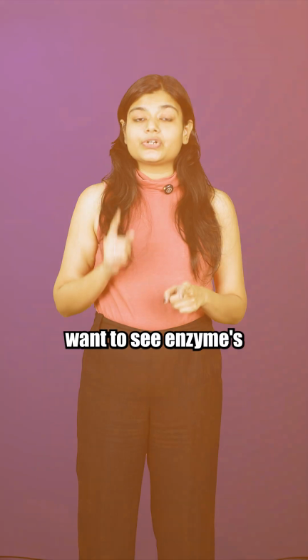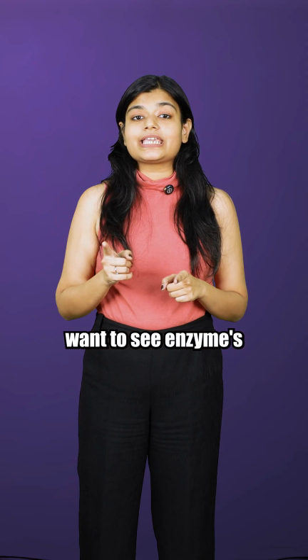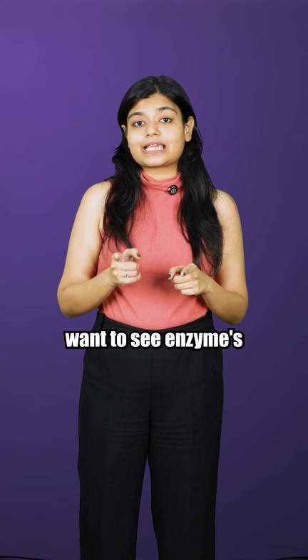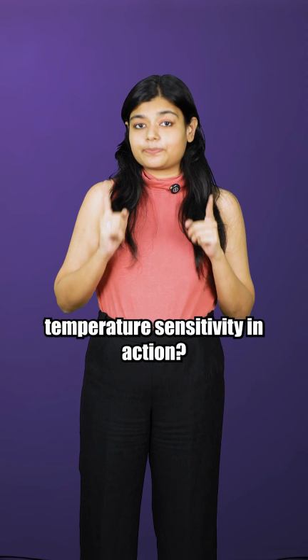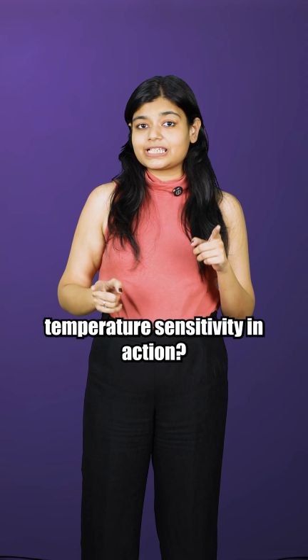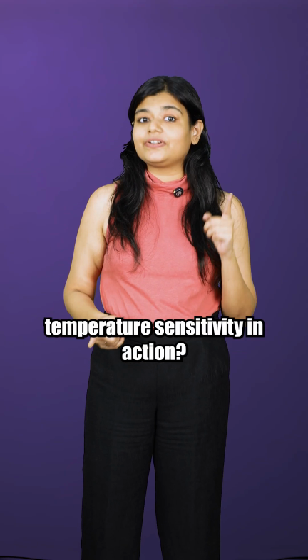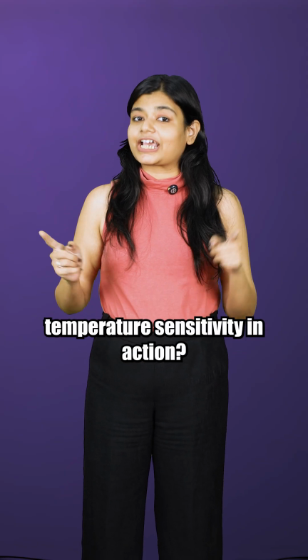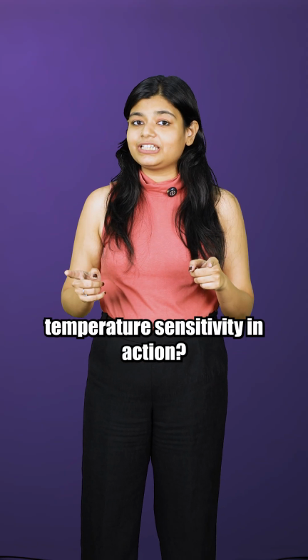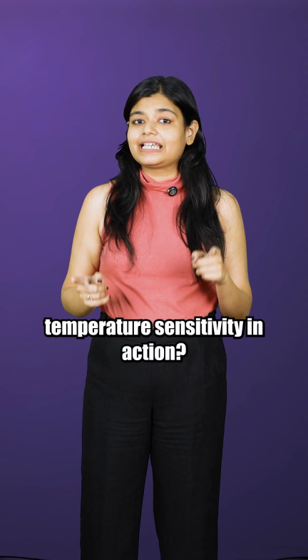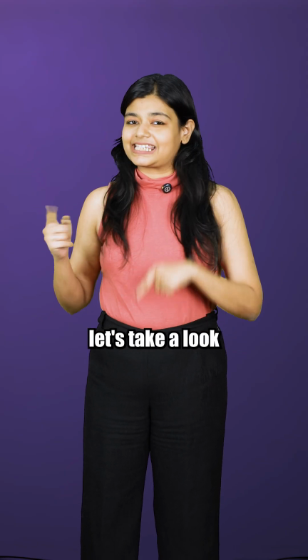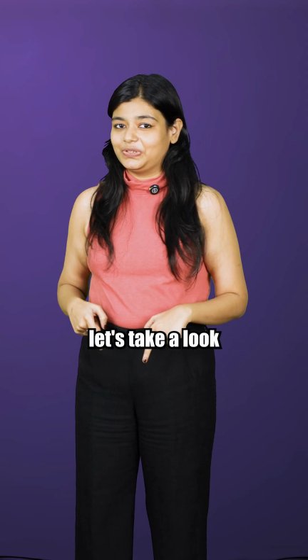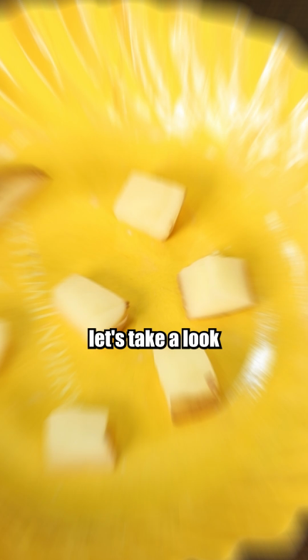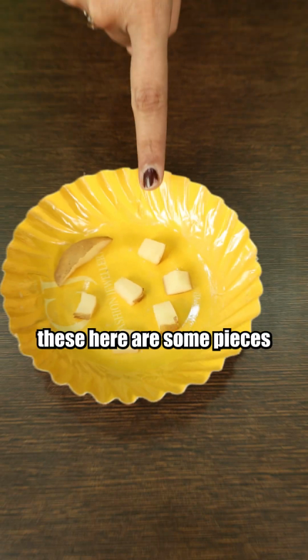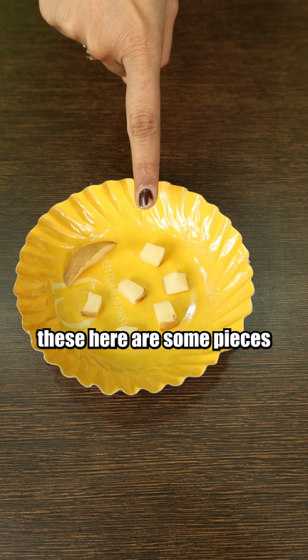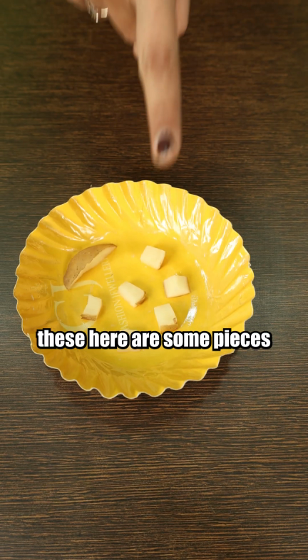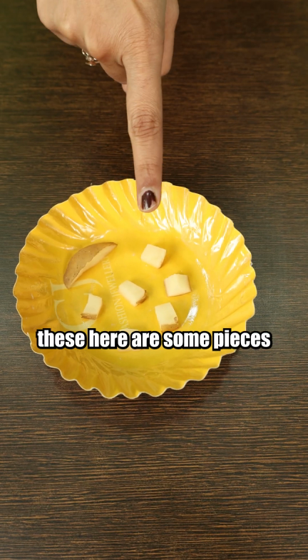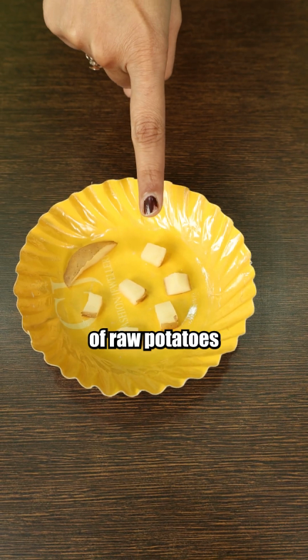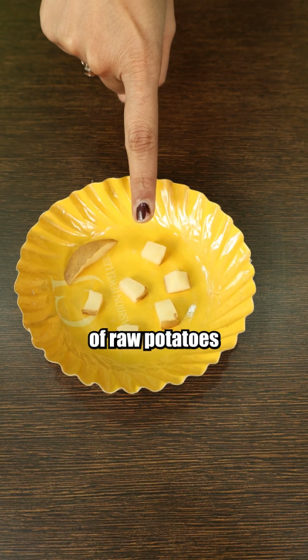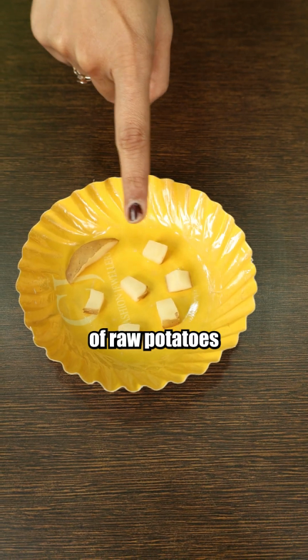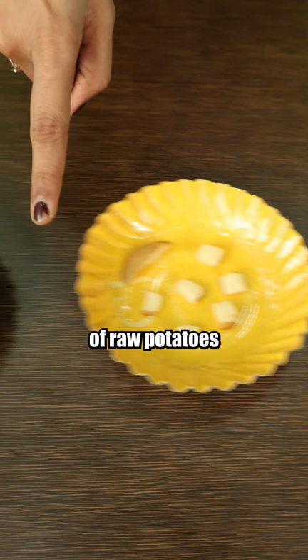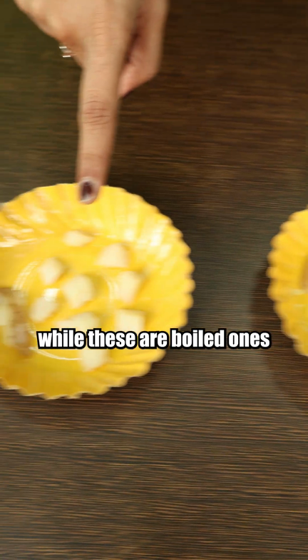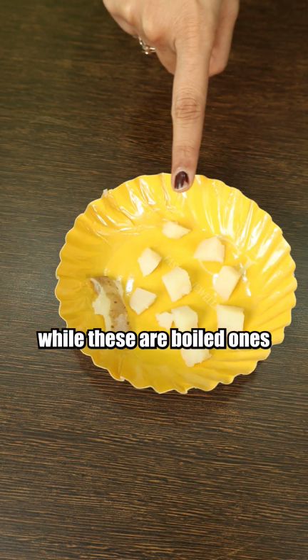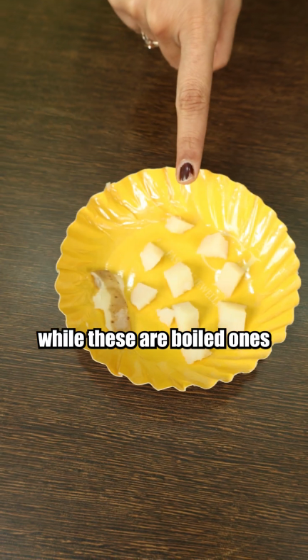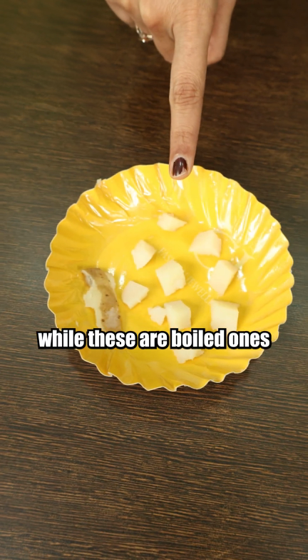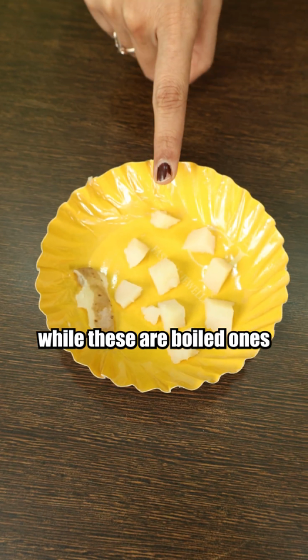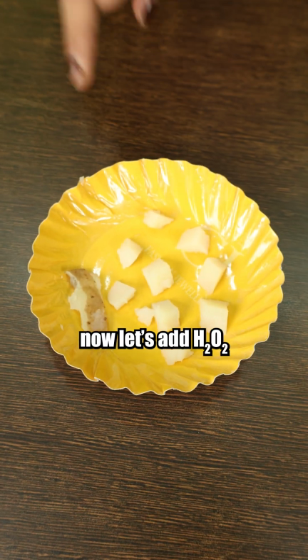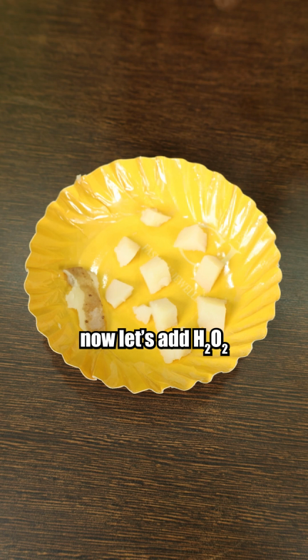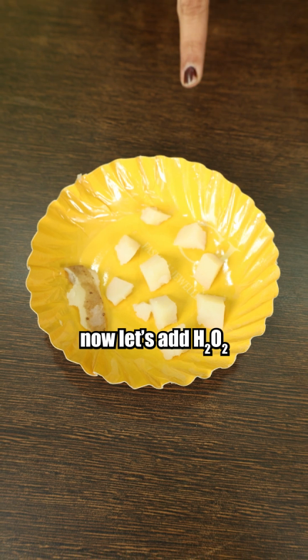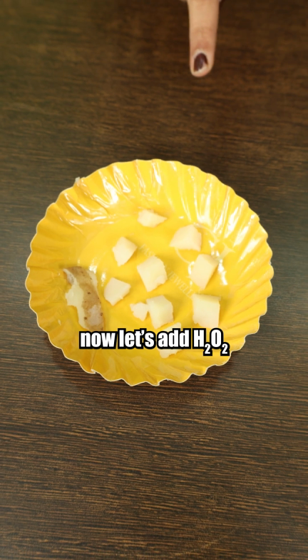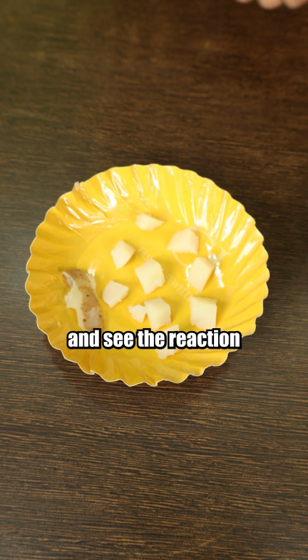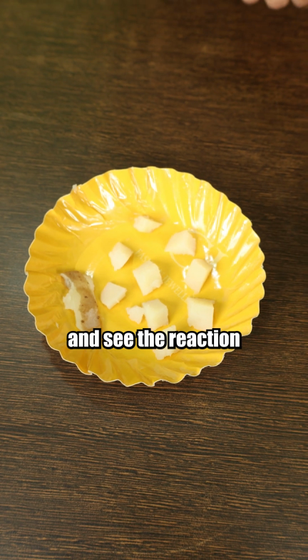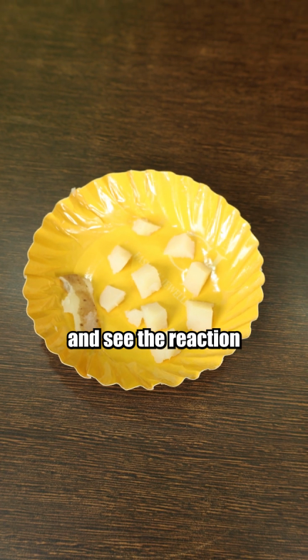Want to see enzyme temperature sensitivity in action? Let's take a look. These here are some pieces of raw potatoes, while these are boiled ones. Now let's add H2O2 and see the reaction.